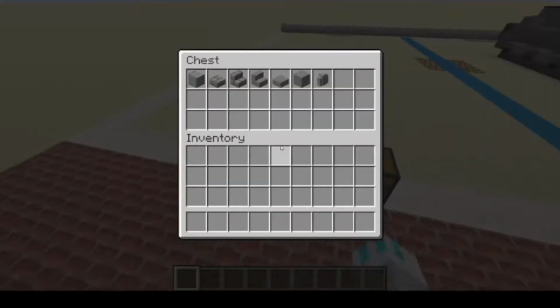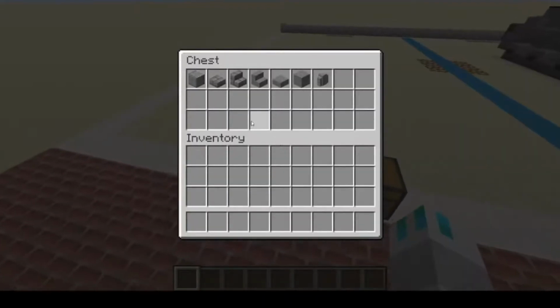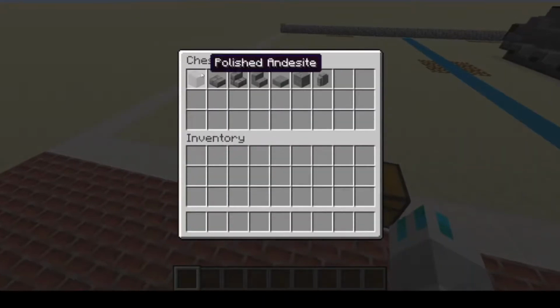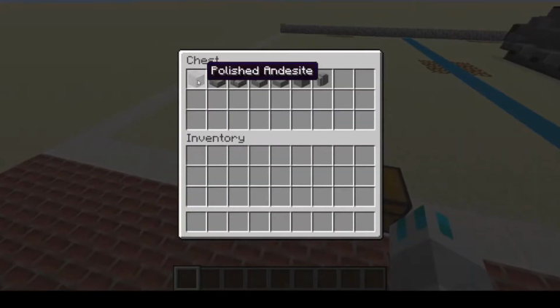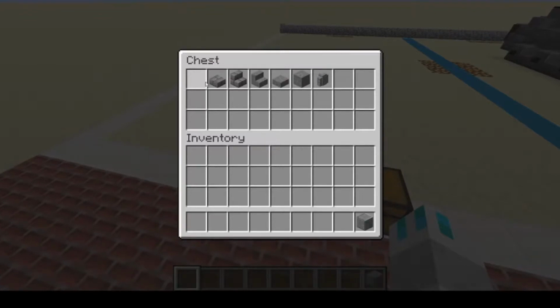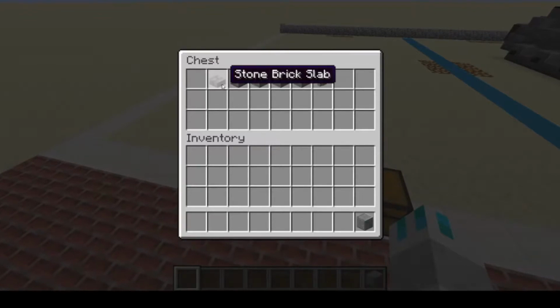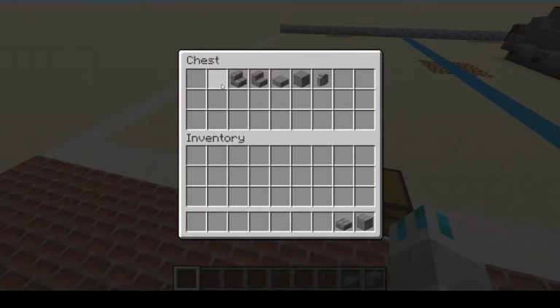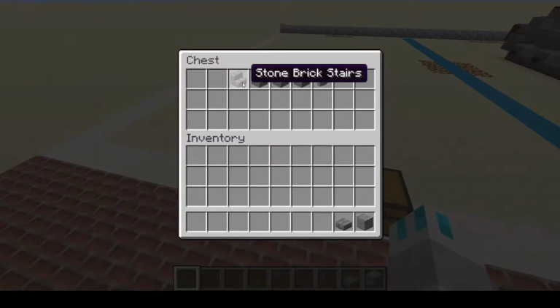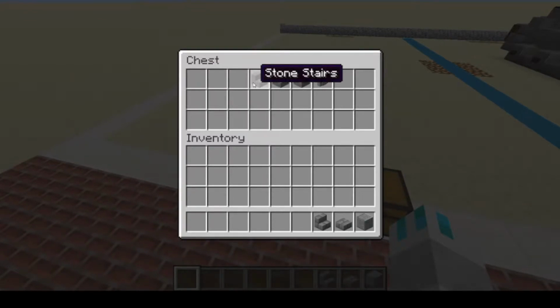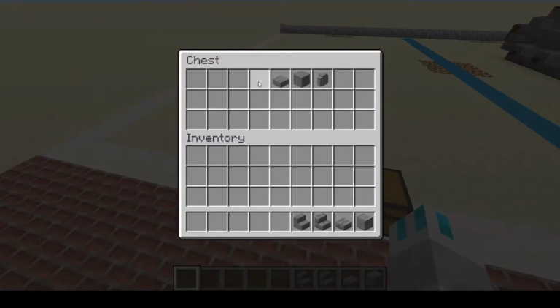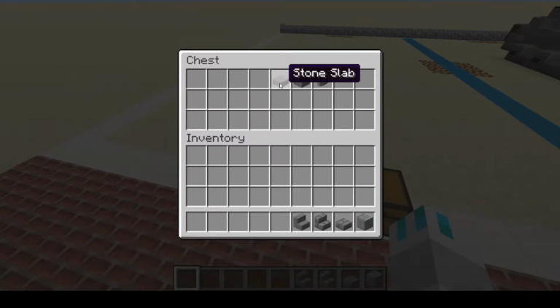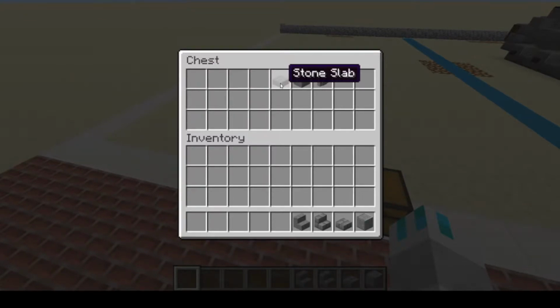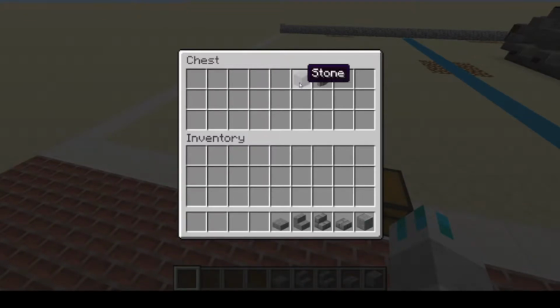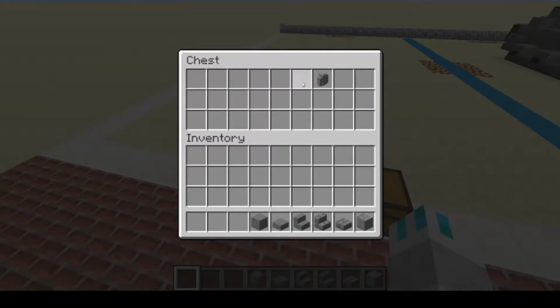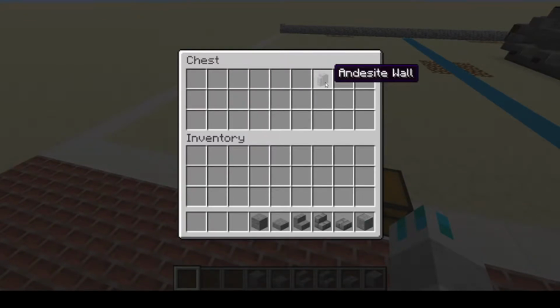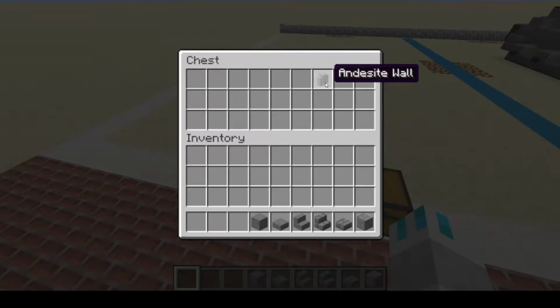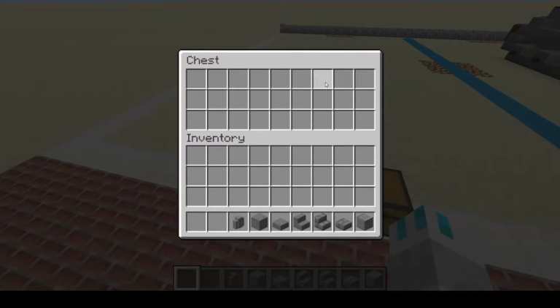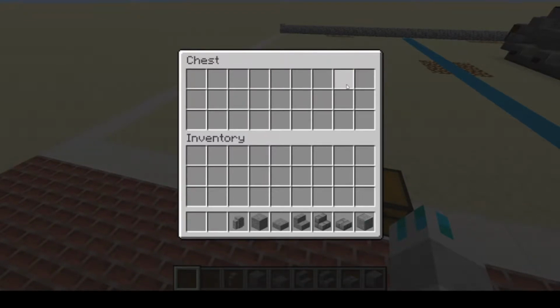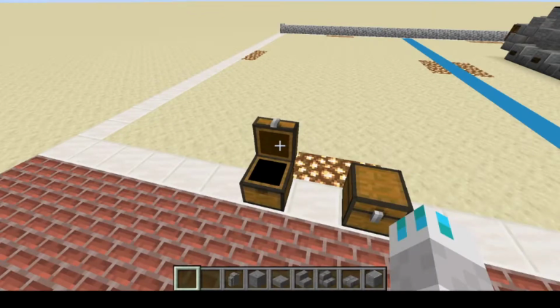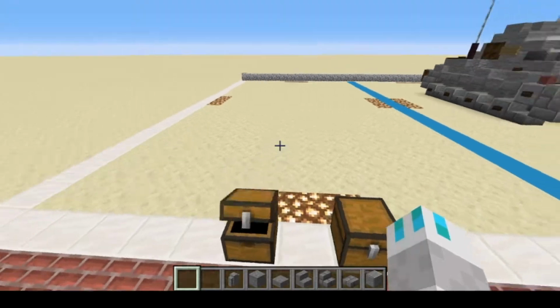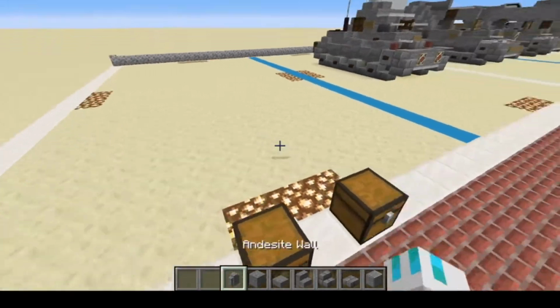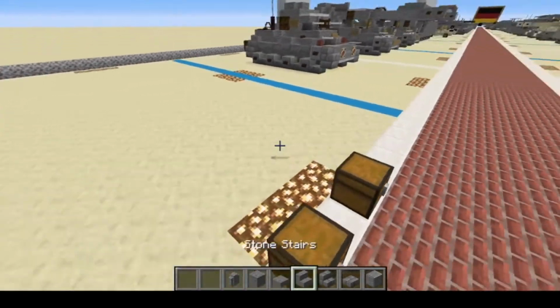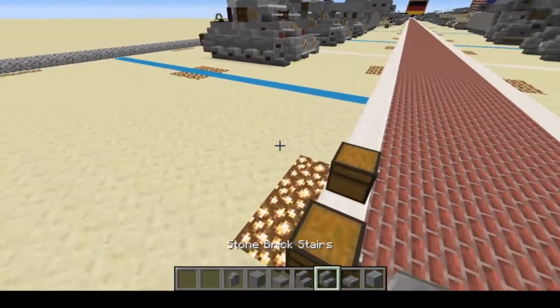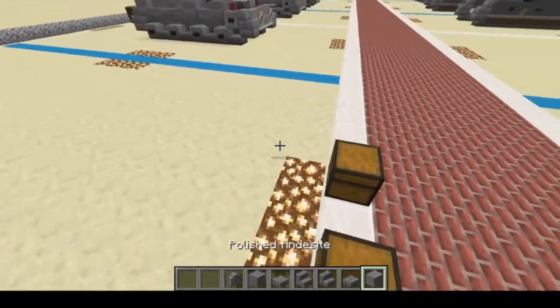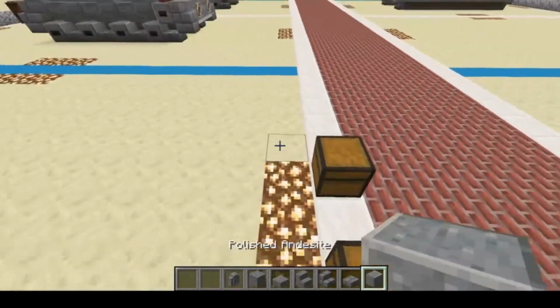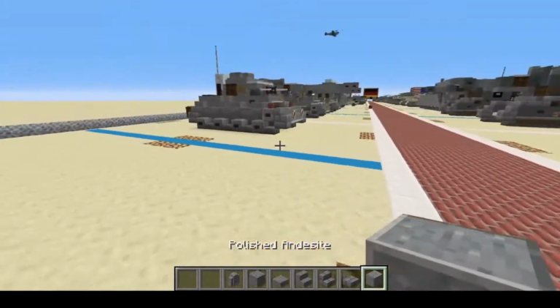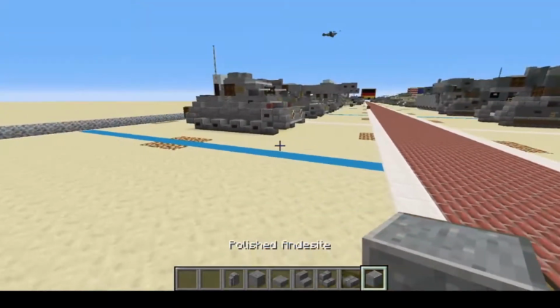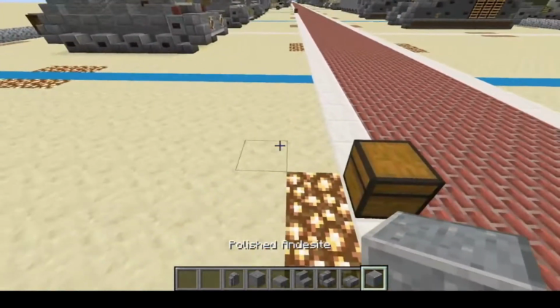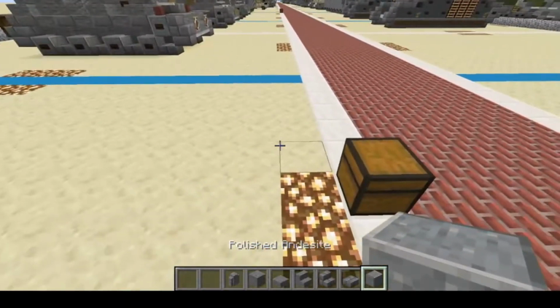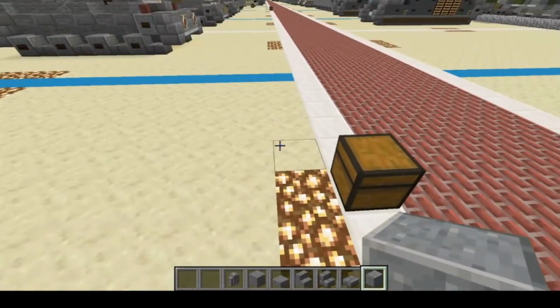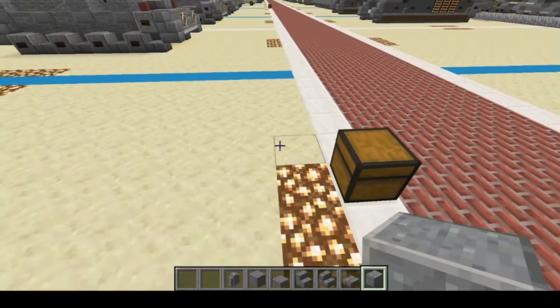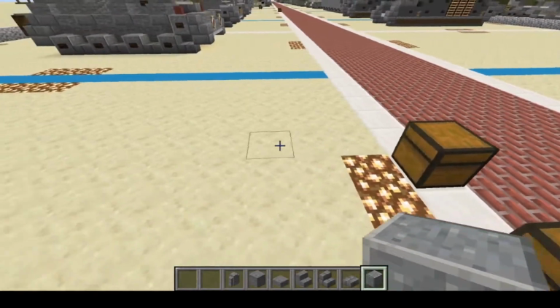Today you'll be needing polished andesite, stone brick slab, stone brick stairs, stone stairs, stone slab, stone, and andesite wall. Pretty simple list. Unless you want to do it in a different color, then go right on ahead.